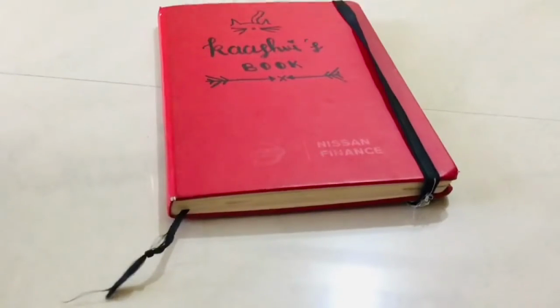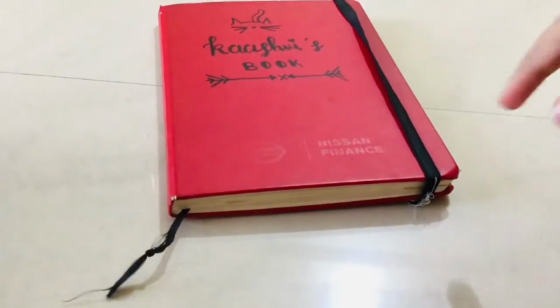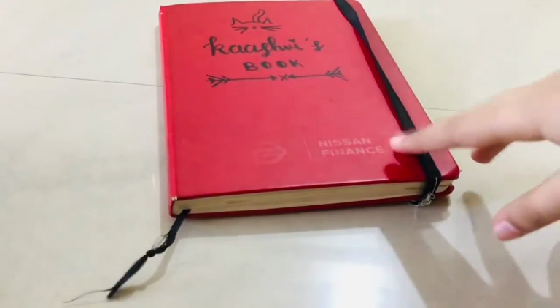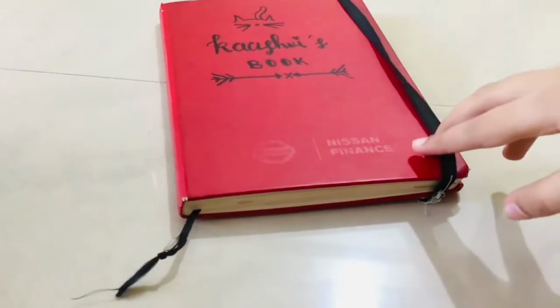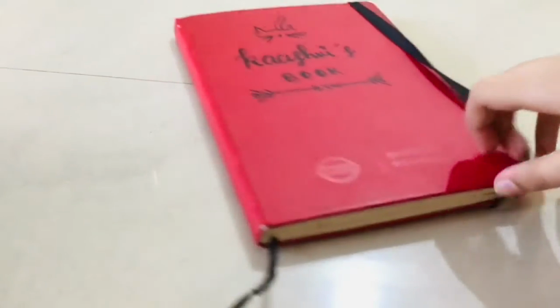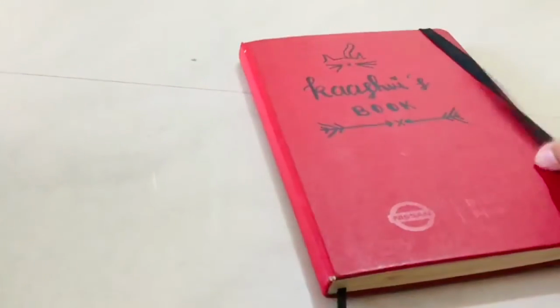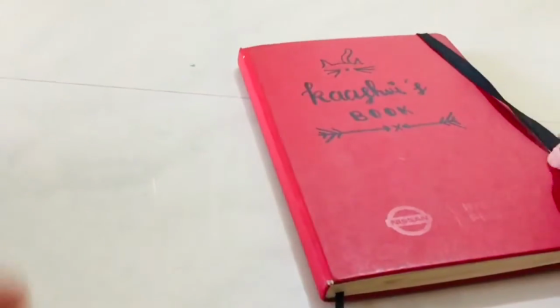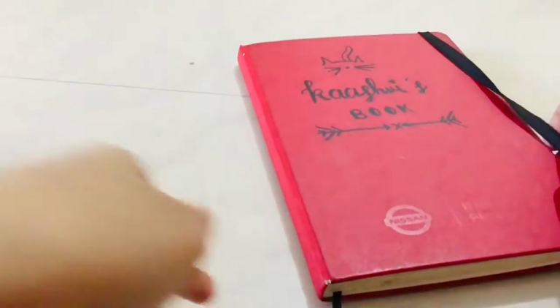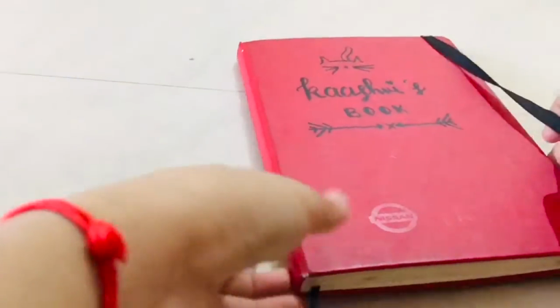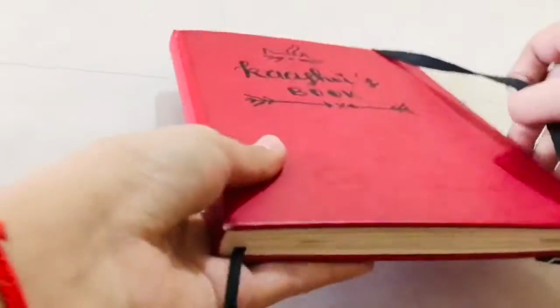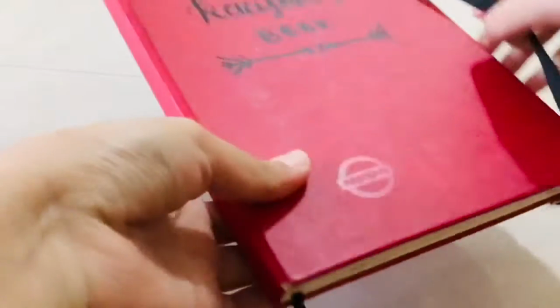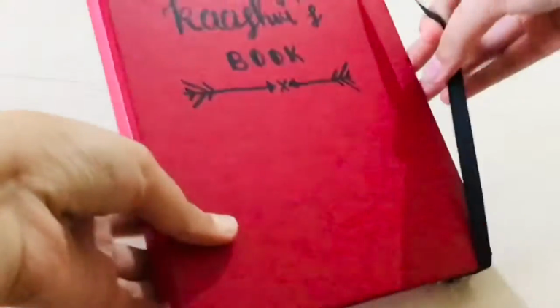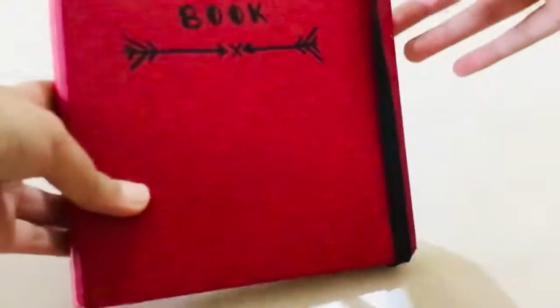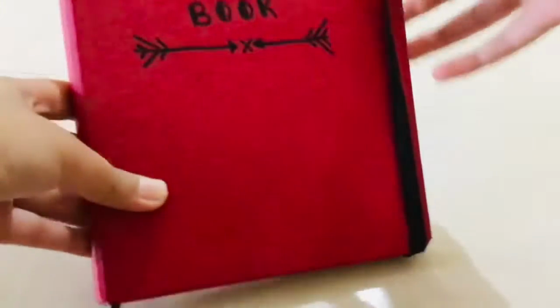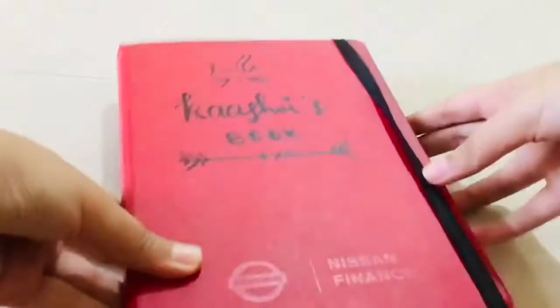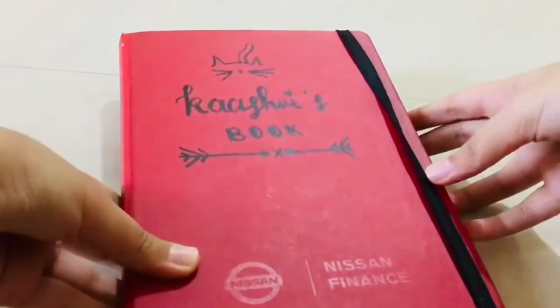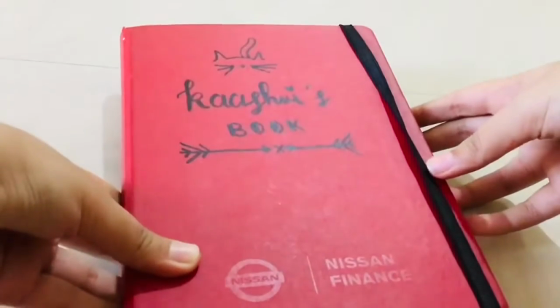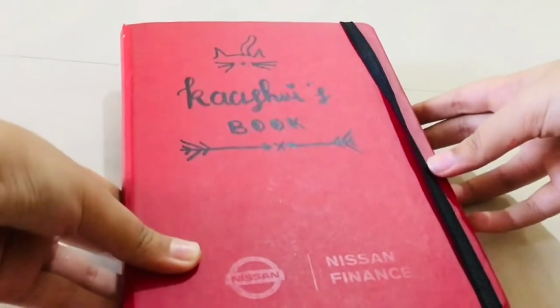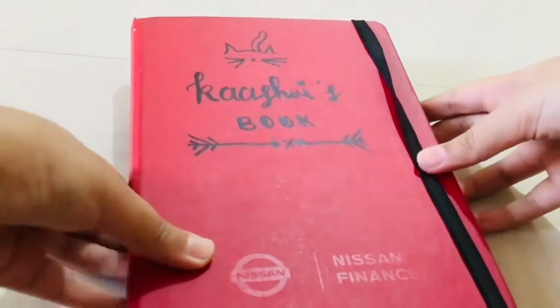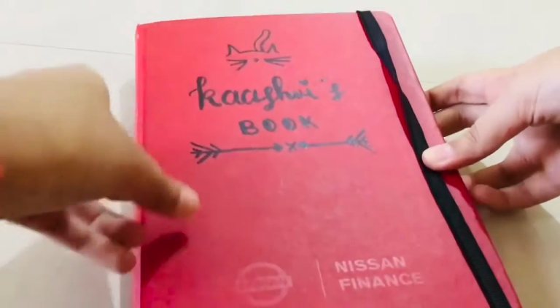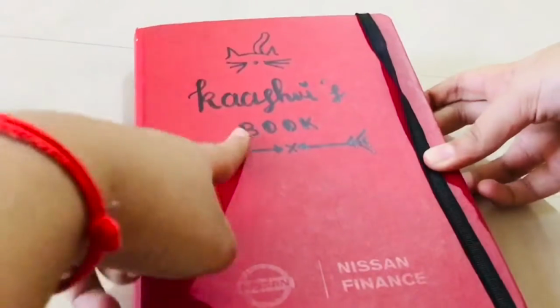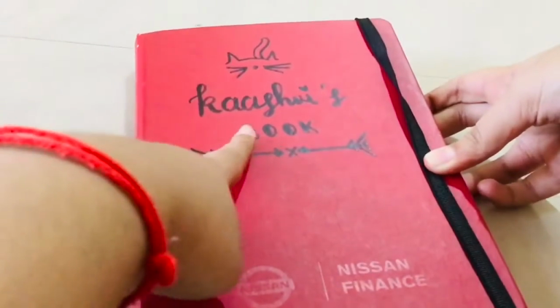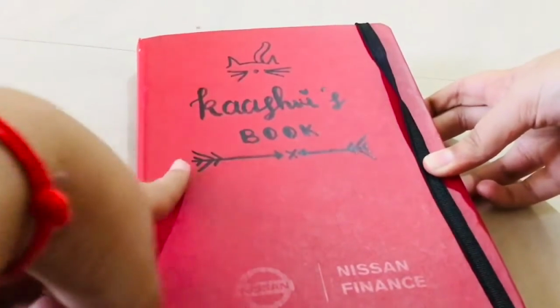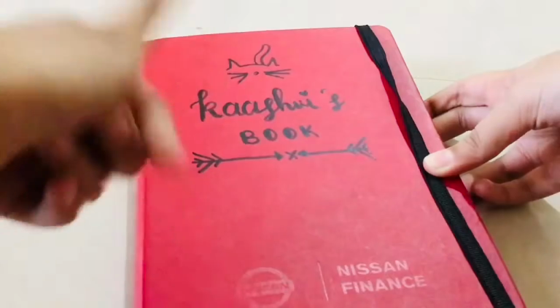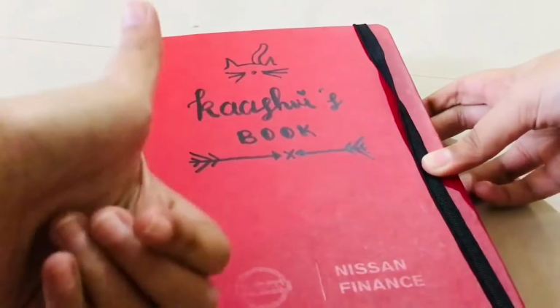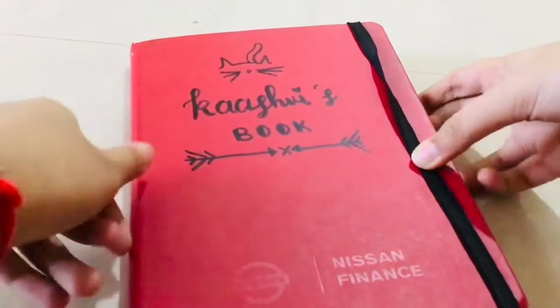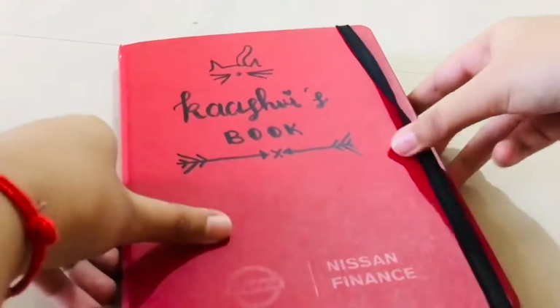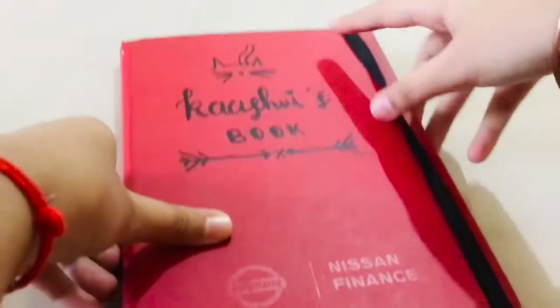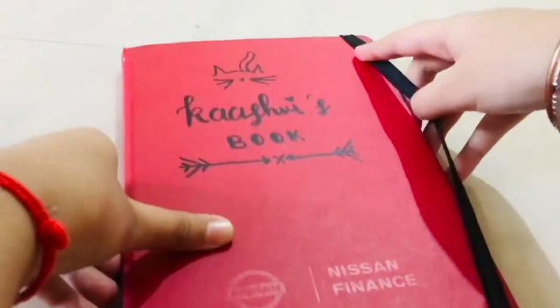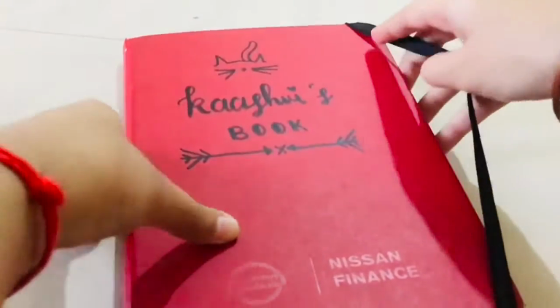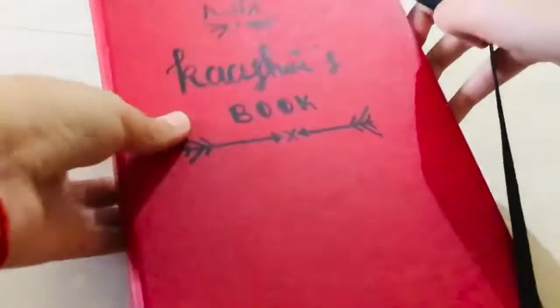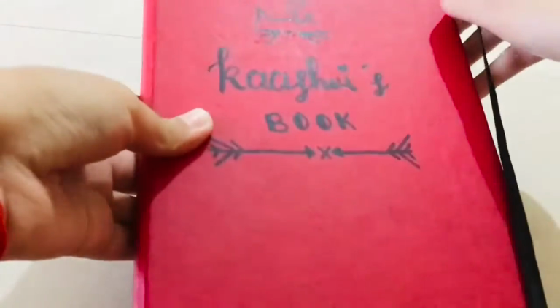So this is my bullet journal. It's a very simple red notebook on which I've written my name — 'Kashmir's book' — which is really, really simple, but I really like it. And now let's take a look at what's inside.